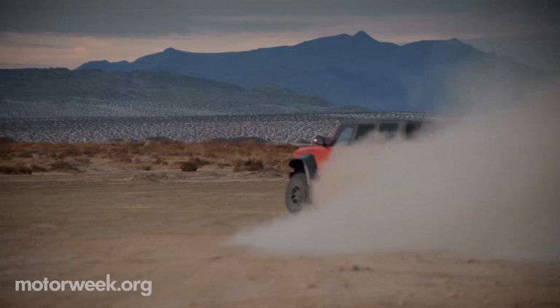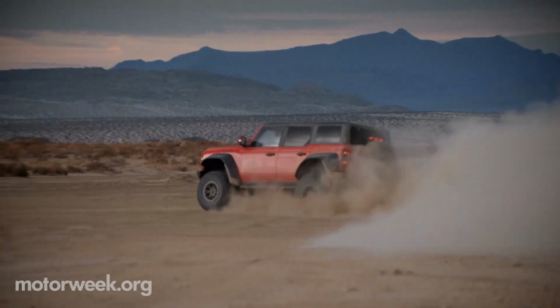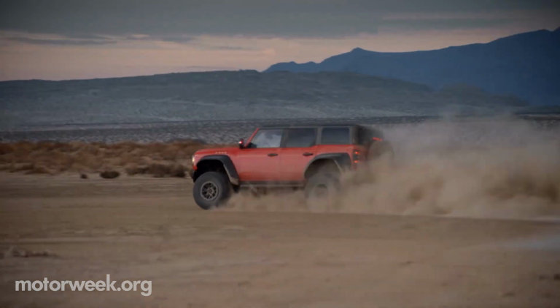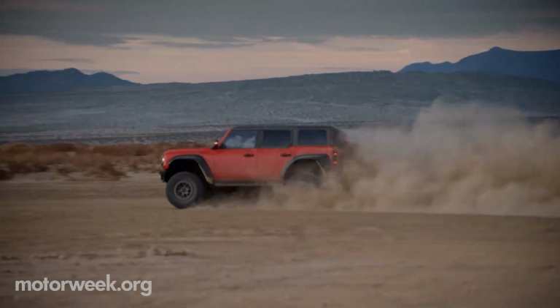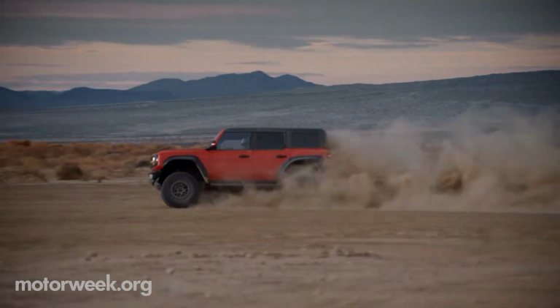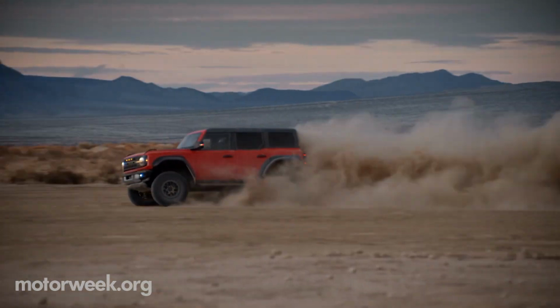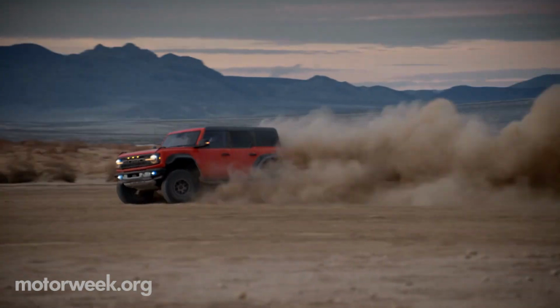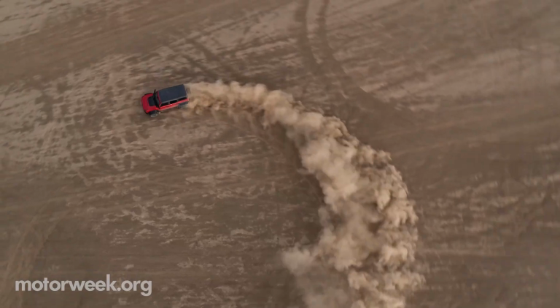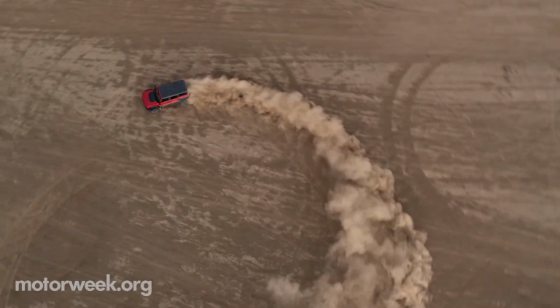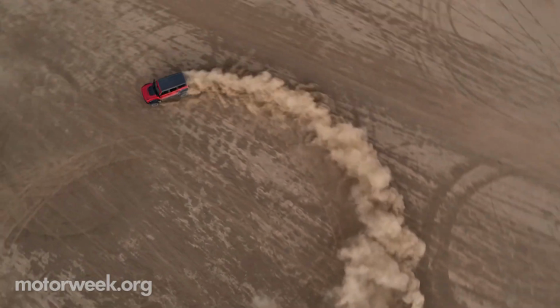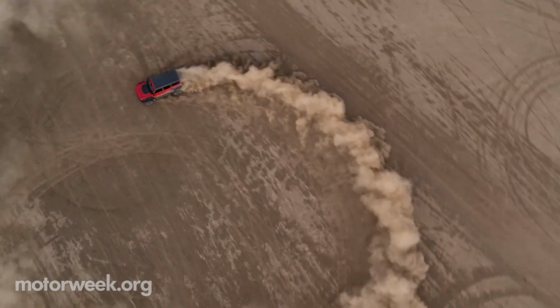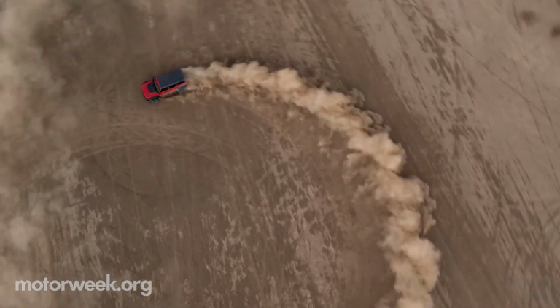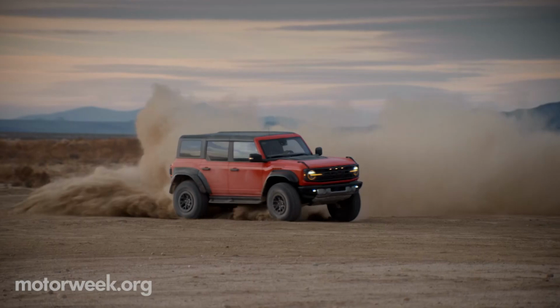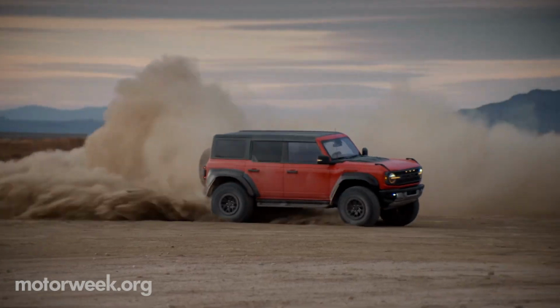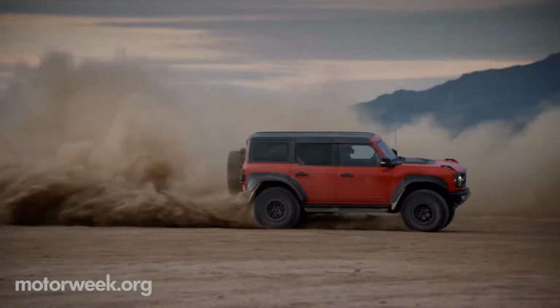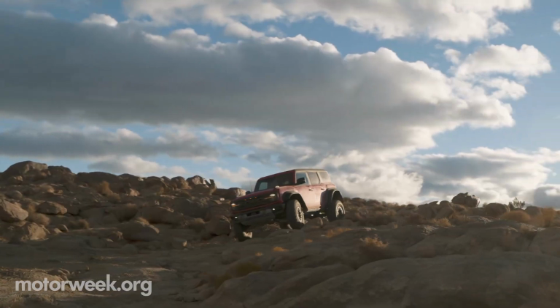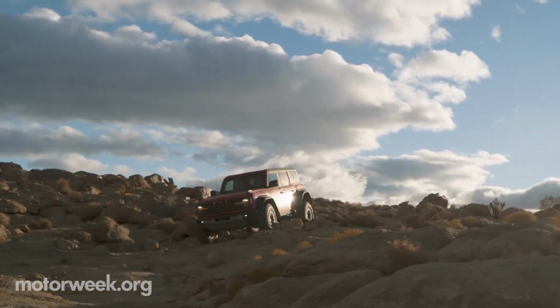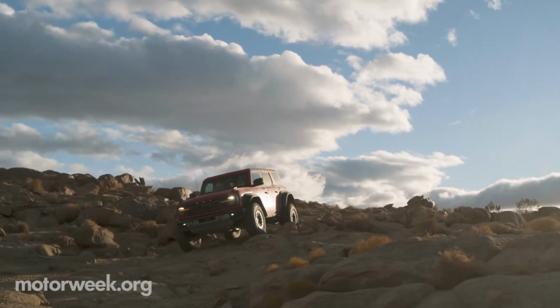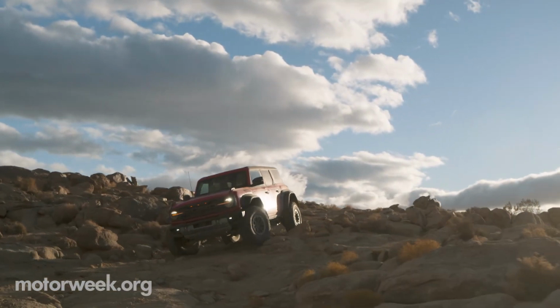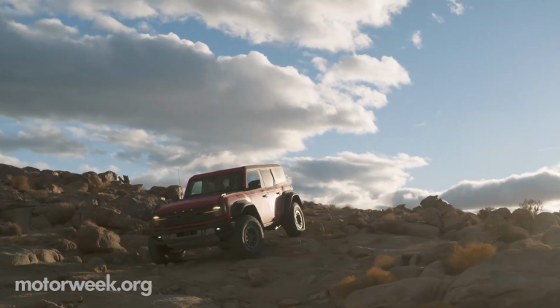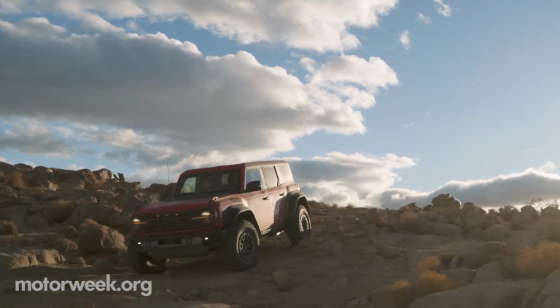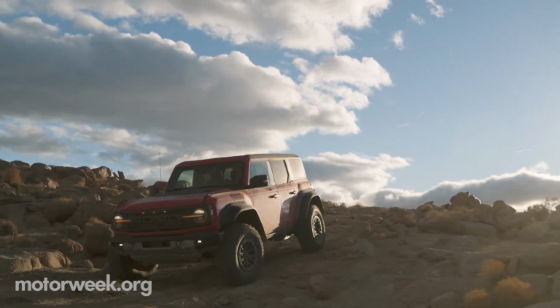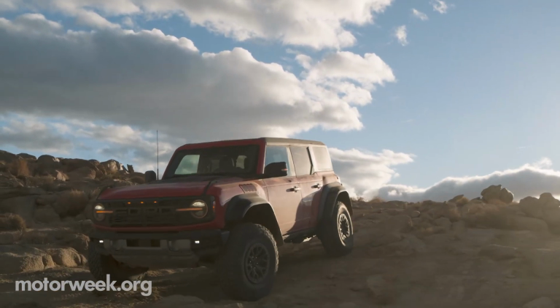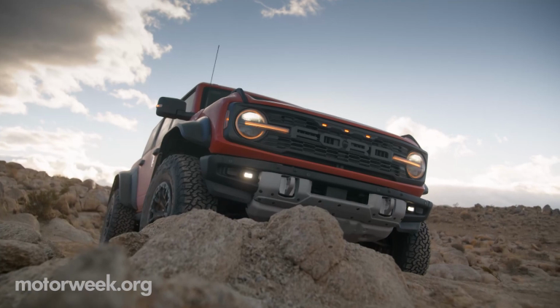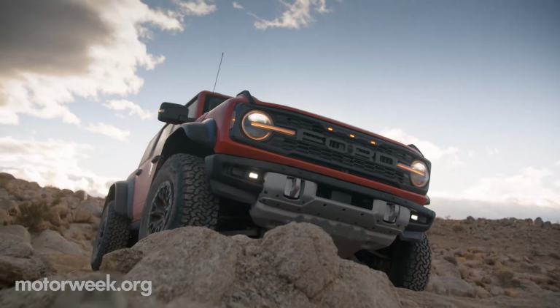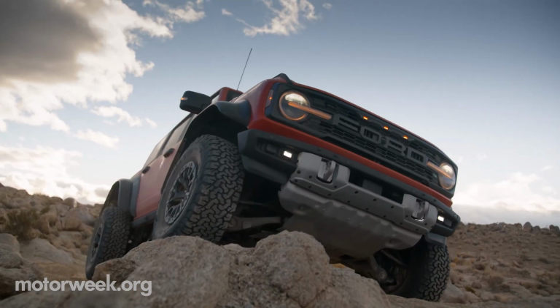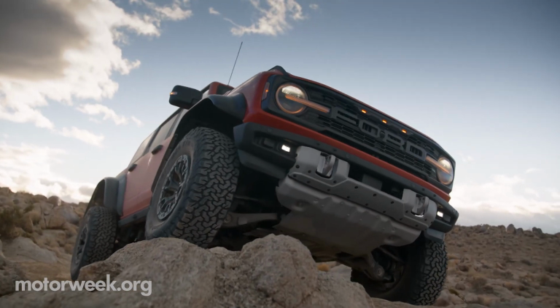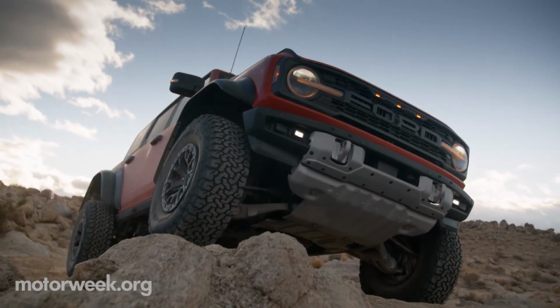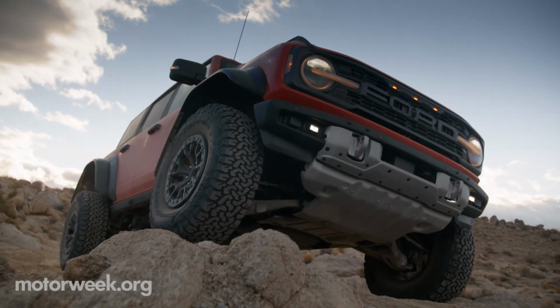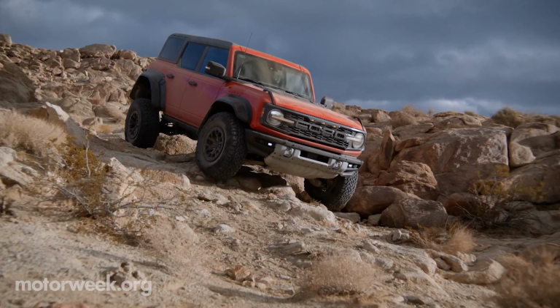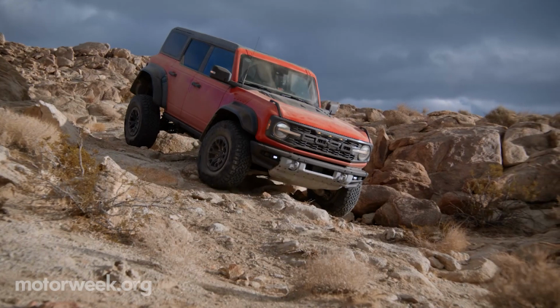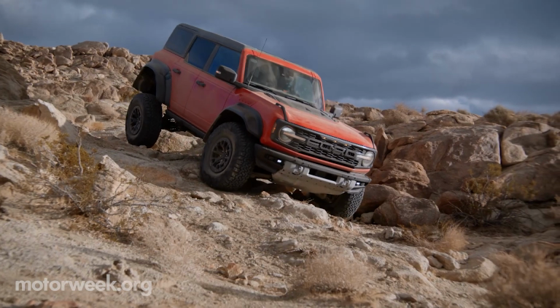Paired to Ford's 10-speed automatic transmission, the Bronco Raptor is expected to put down more than 400 horsepower. That power can be catered to the driver's needs via the Bronco's selectable drive modes — Goes Over Any Type of Terrain, or GOAT for short.